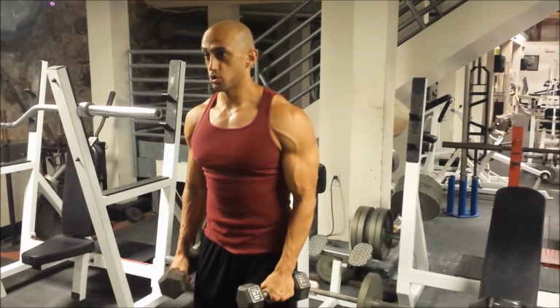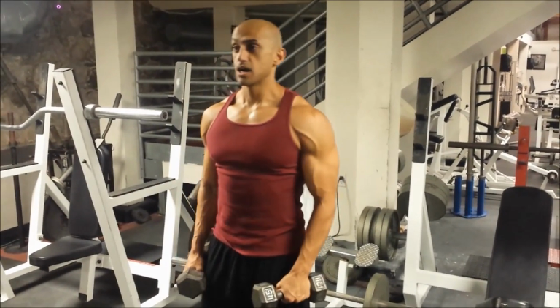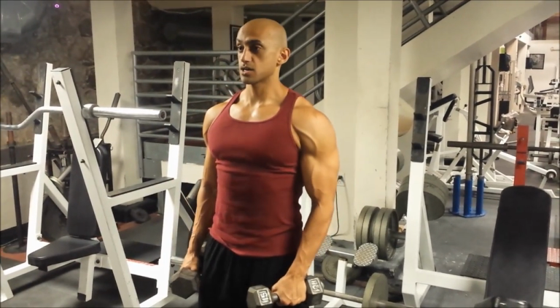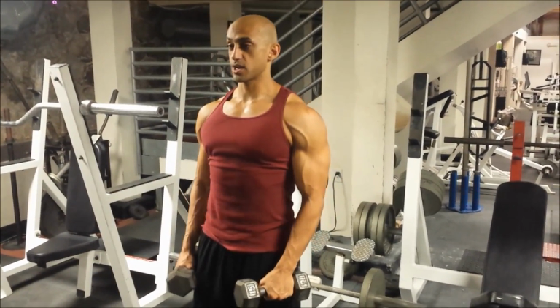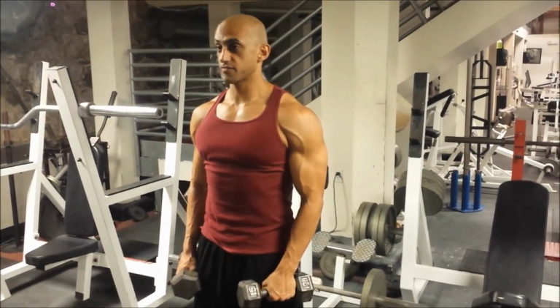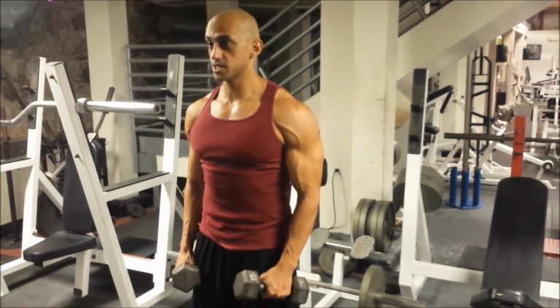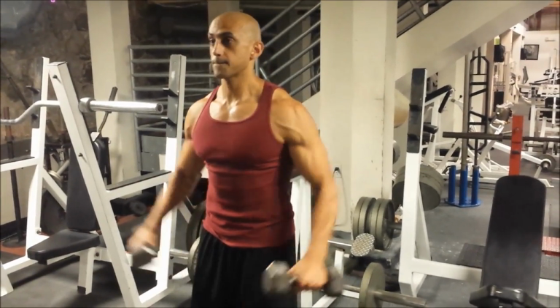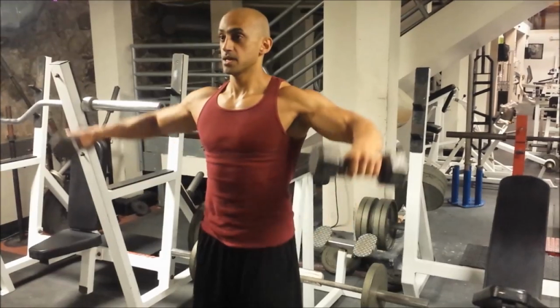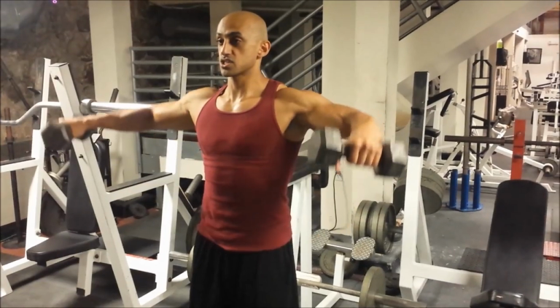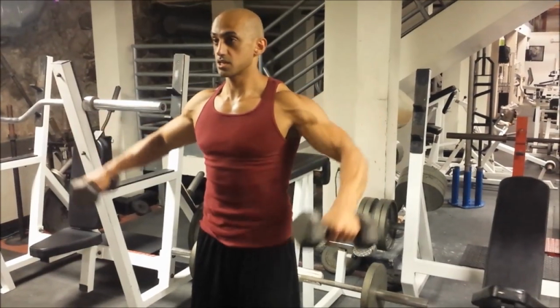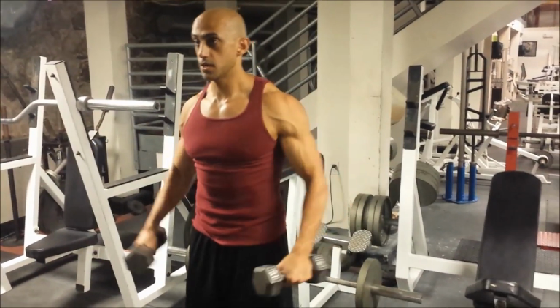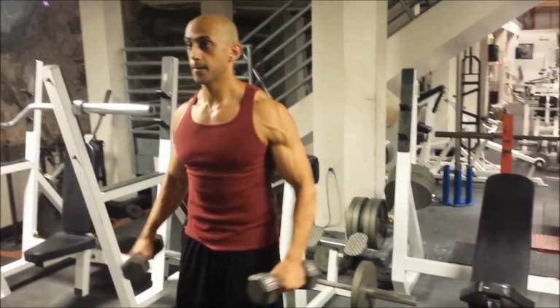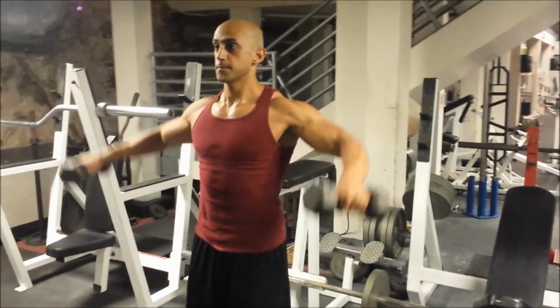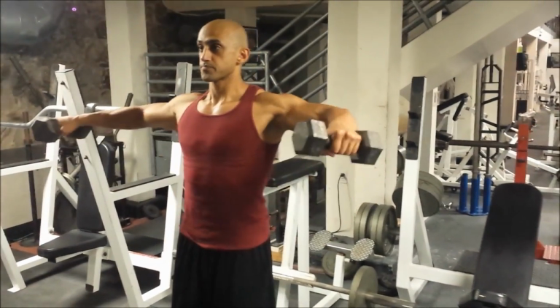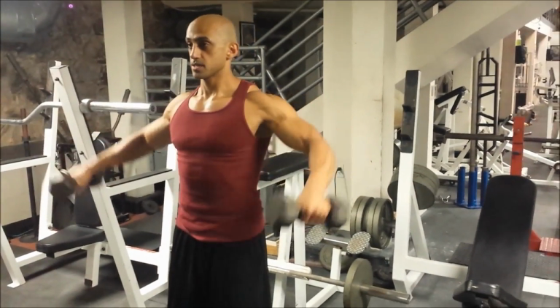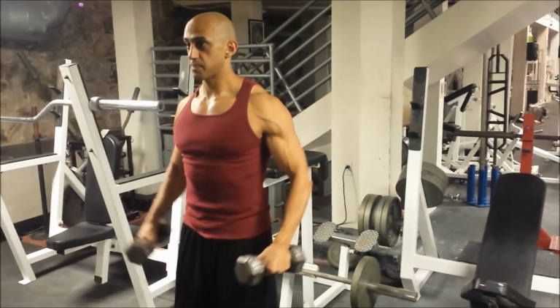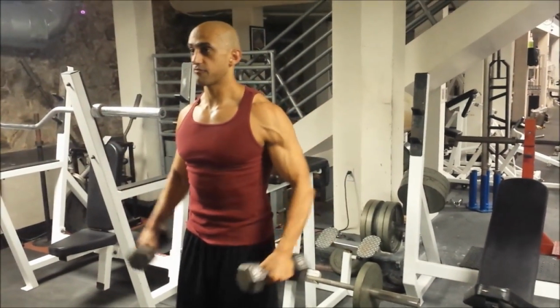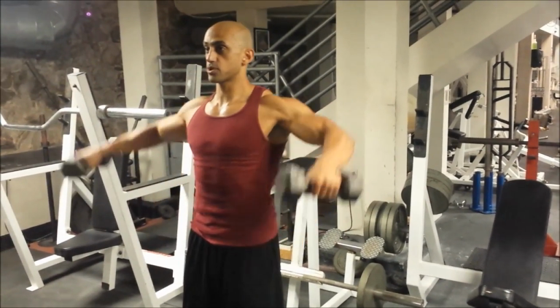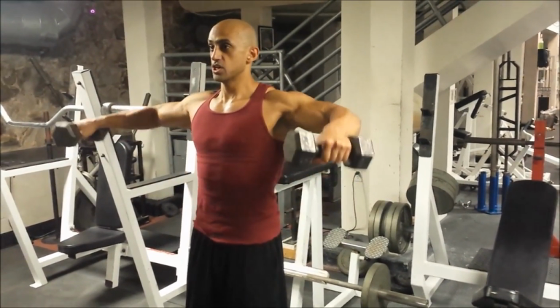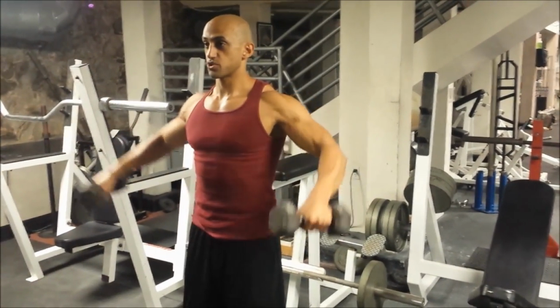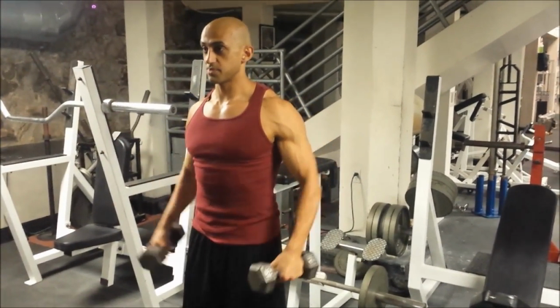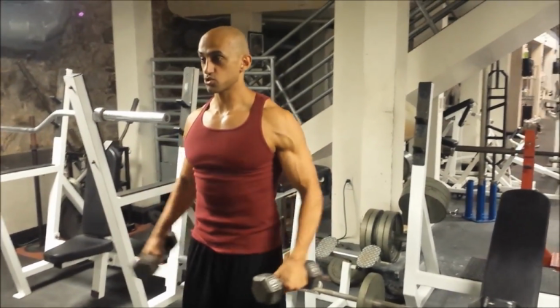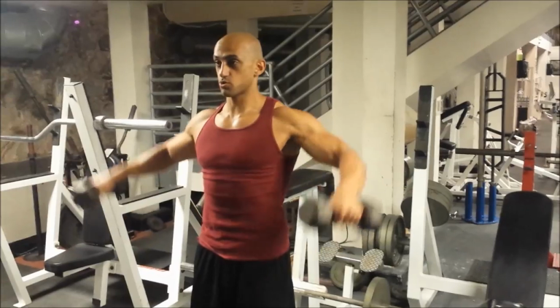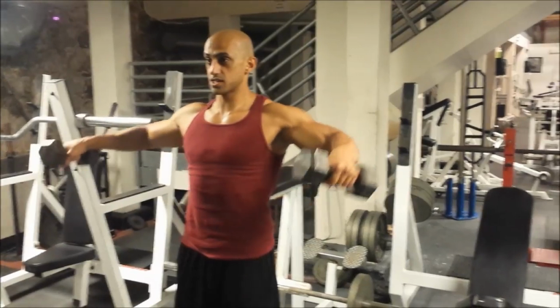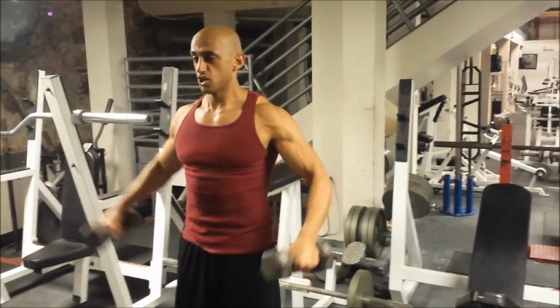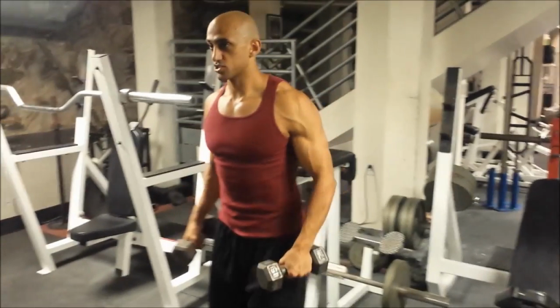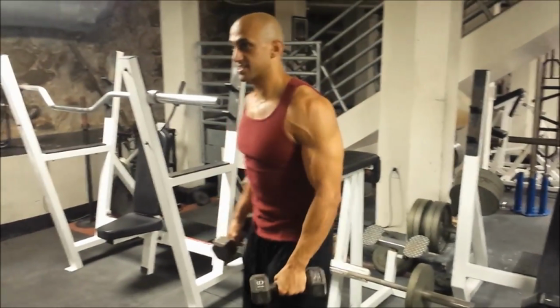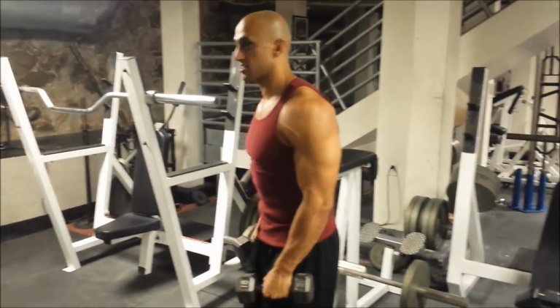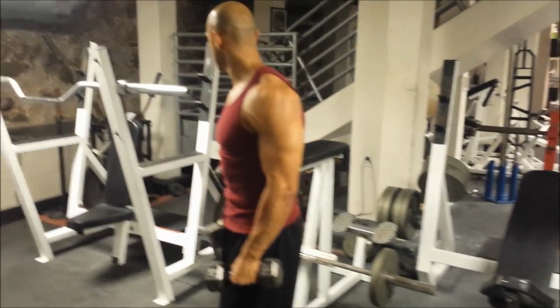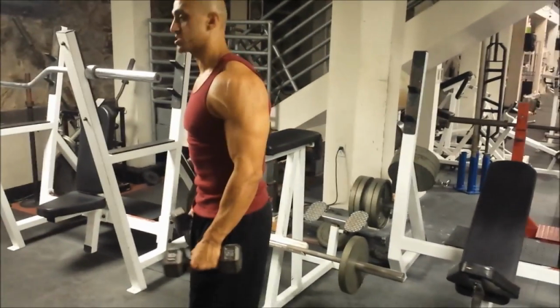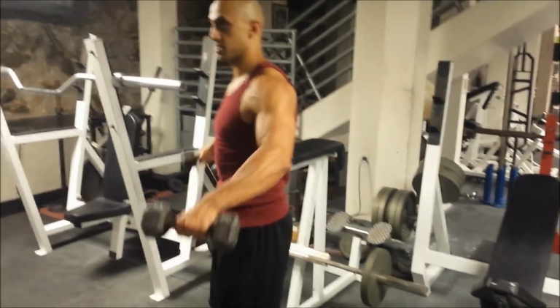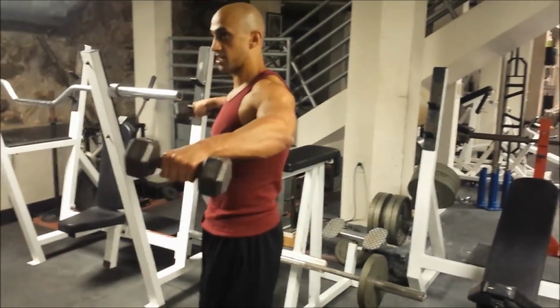The correct way of doing it is just here, back and forth. You can see my shoulders are working. I'll turn to the side a little bit so you can see the other end.